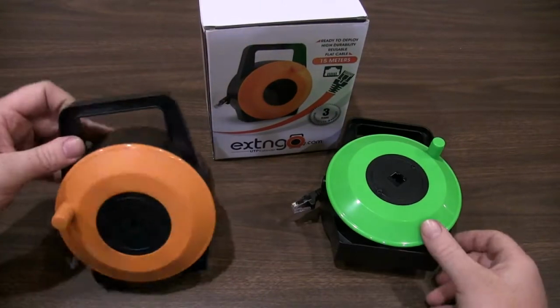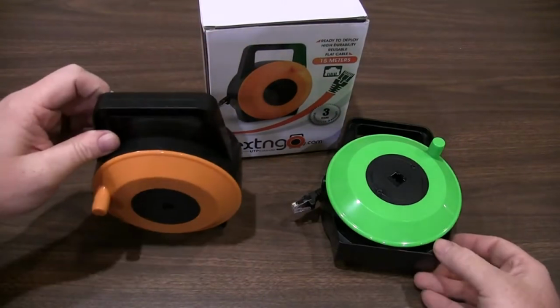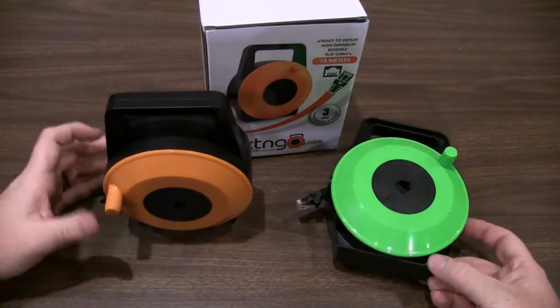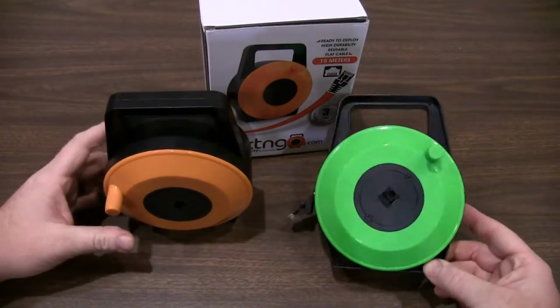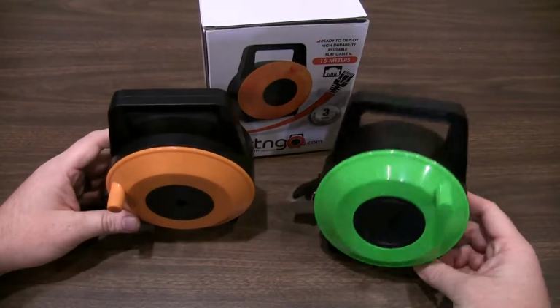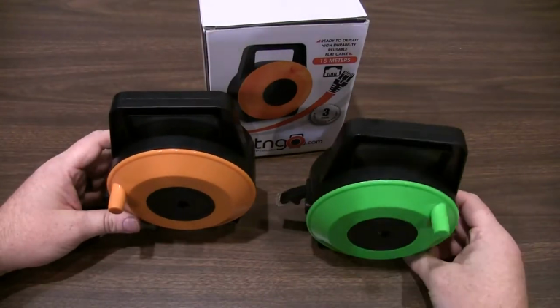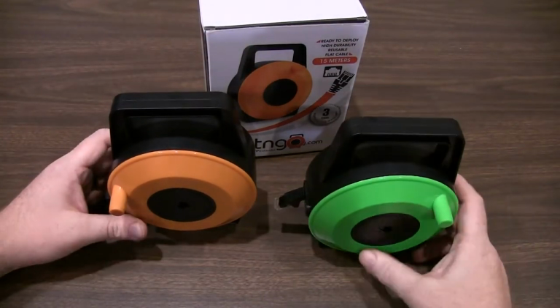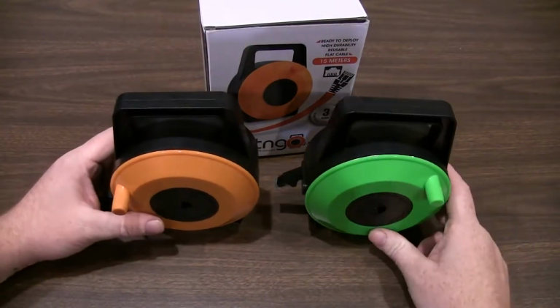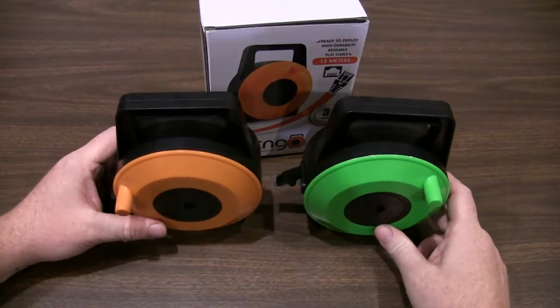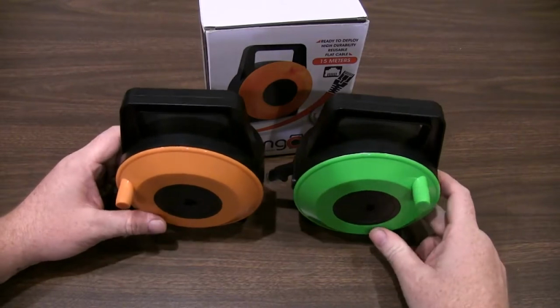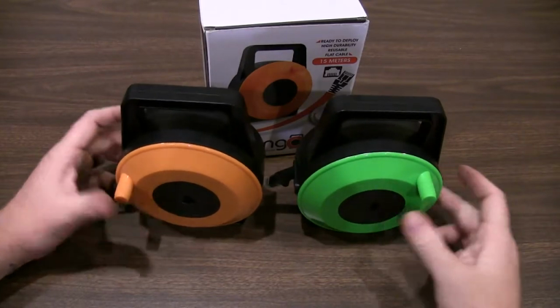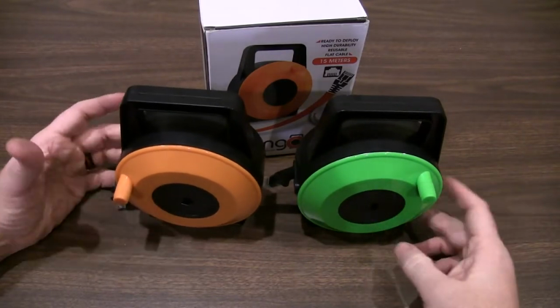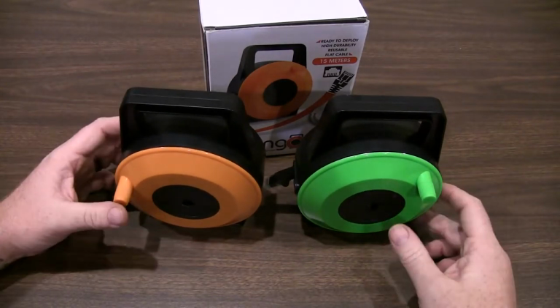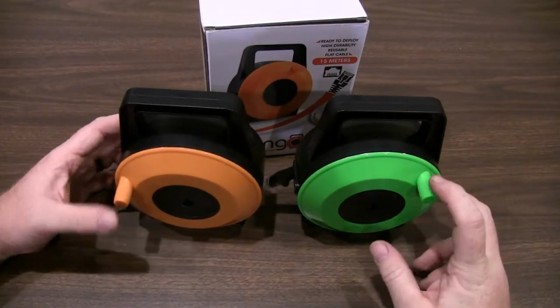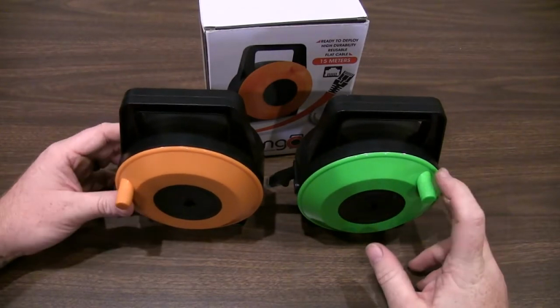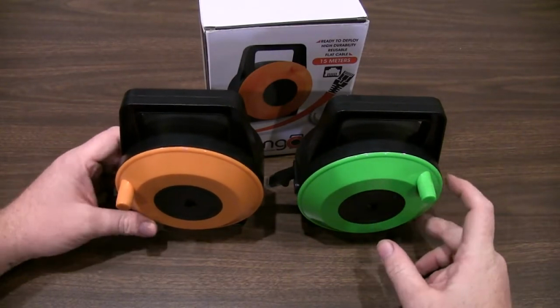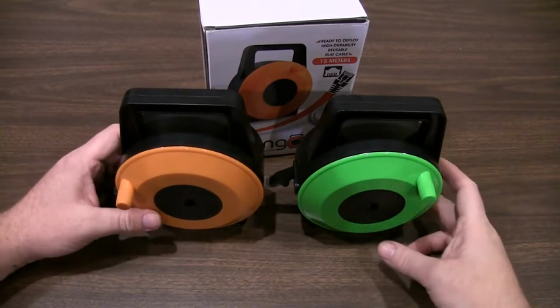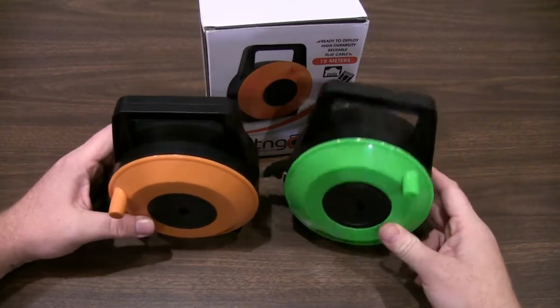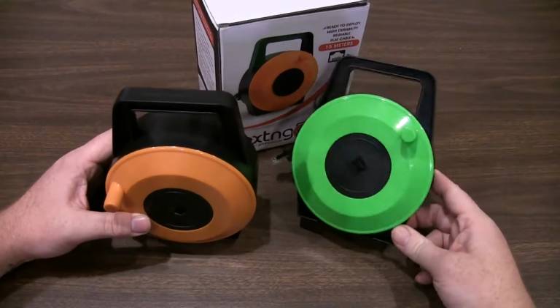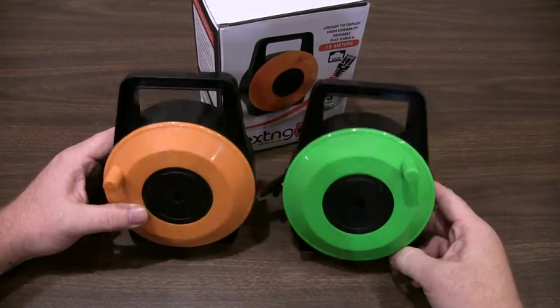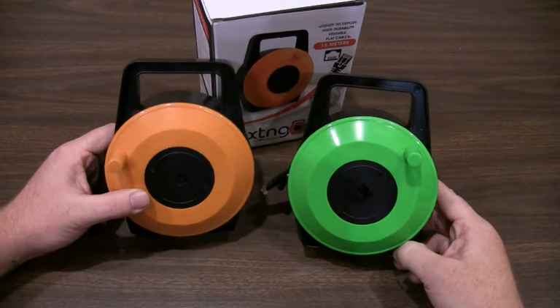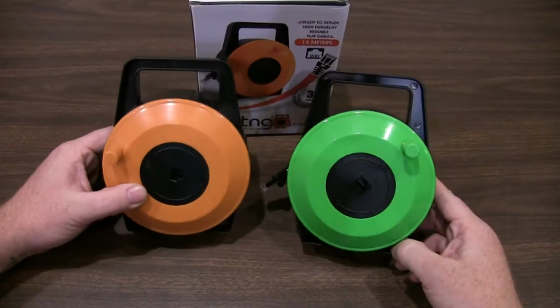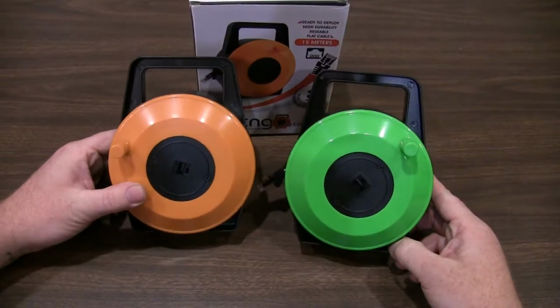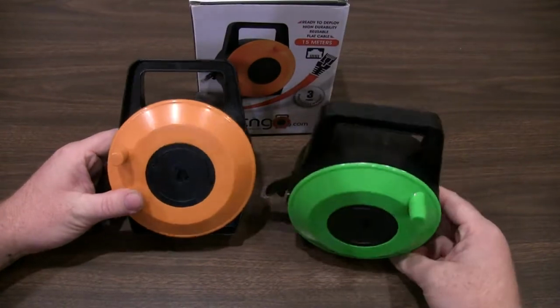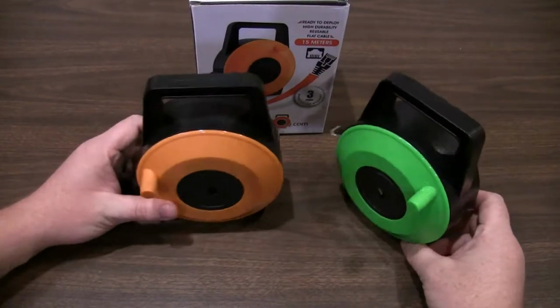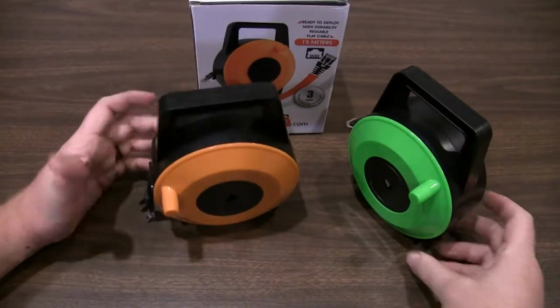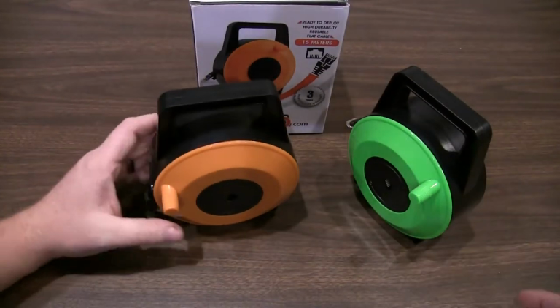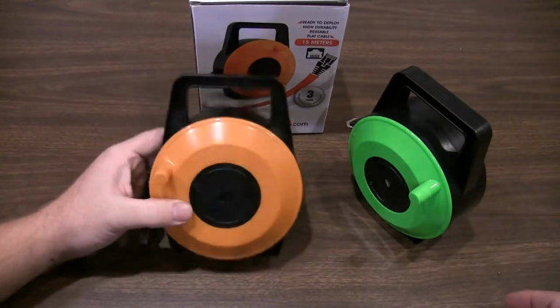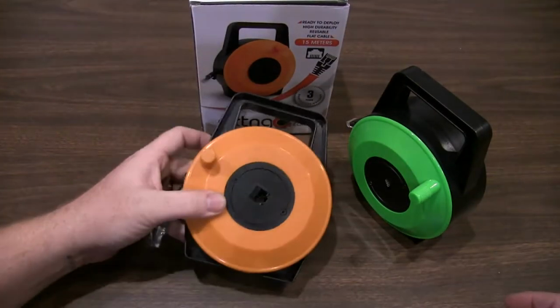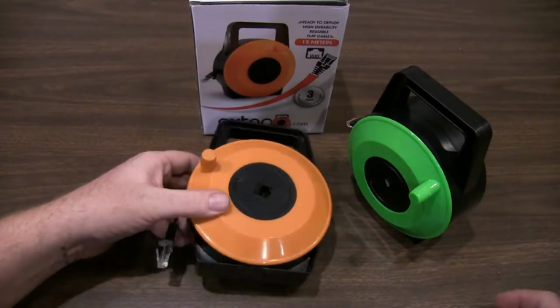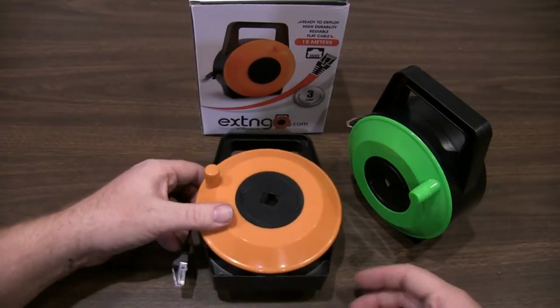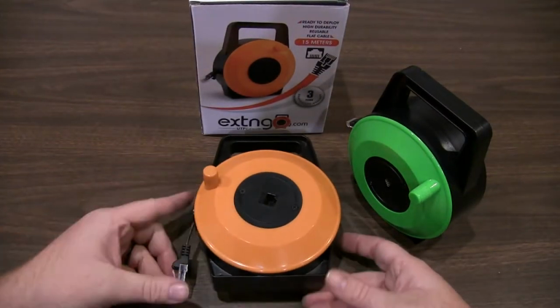This is the same form factor, same case, just a different color and obviously a different amount of Cat6 cable as the Extengo 30 foot cord reel. This one is roughly 50 foot — 15 meters for the metric folk.